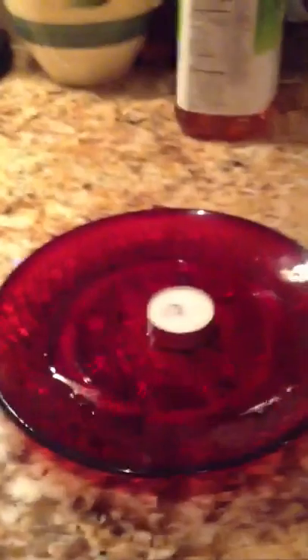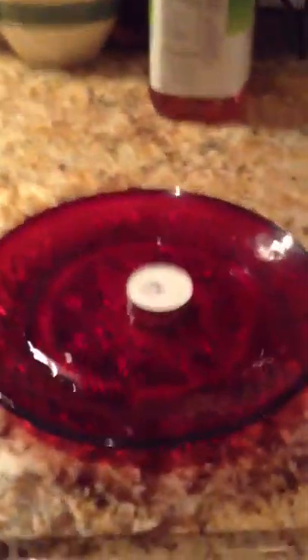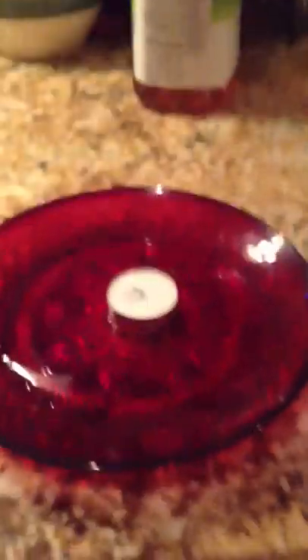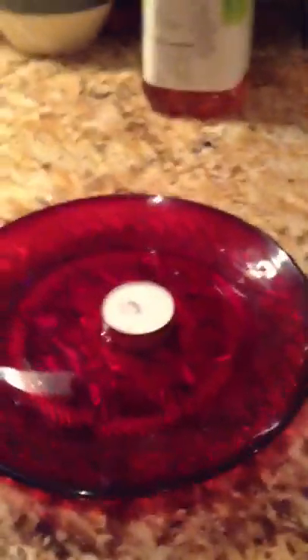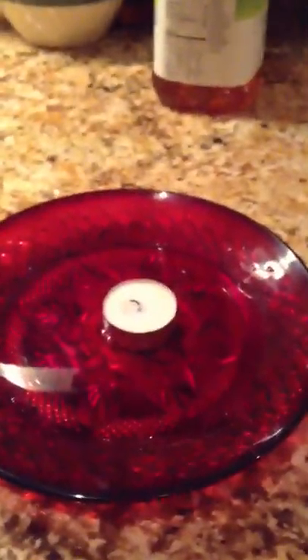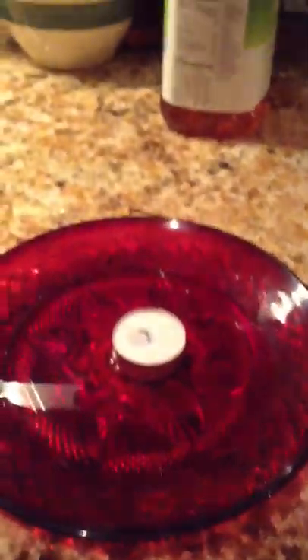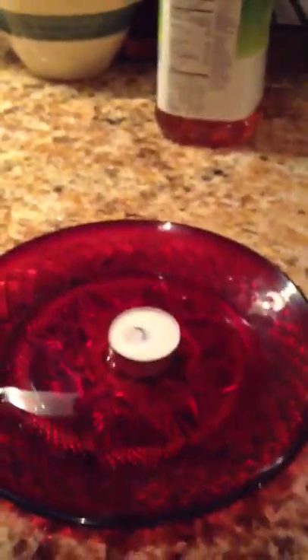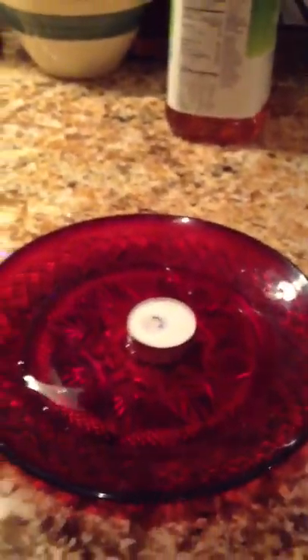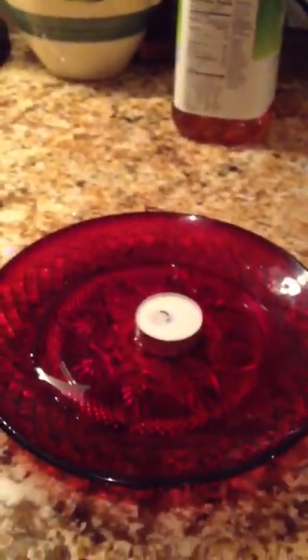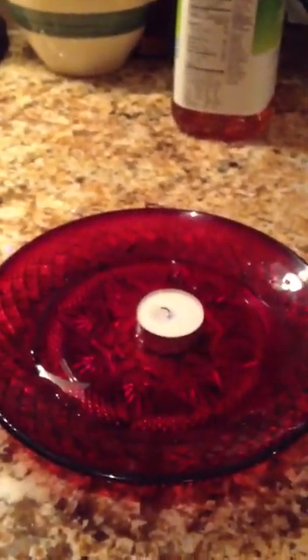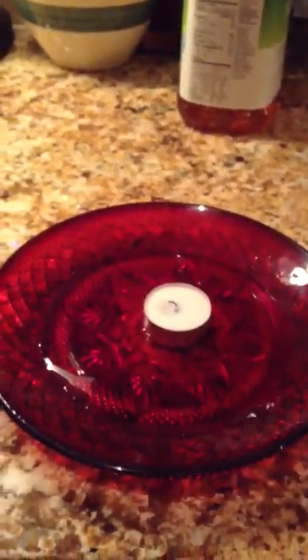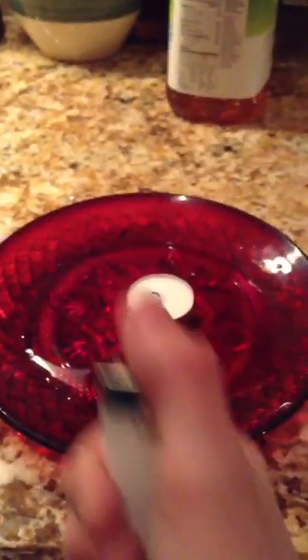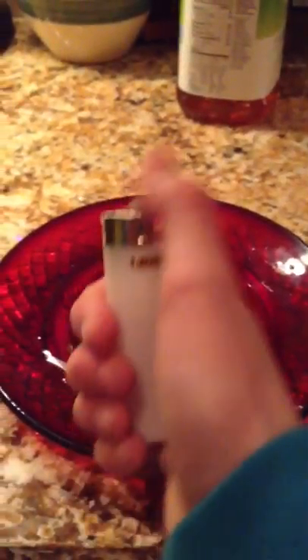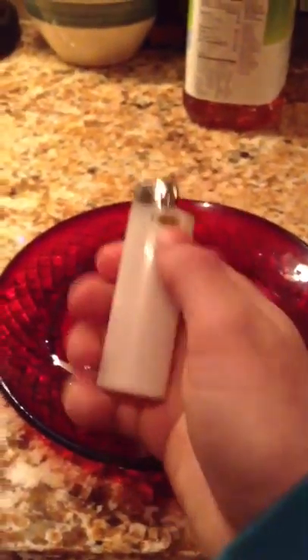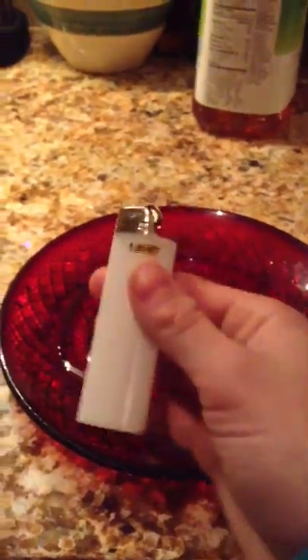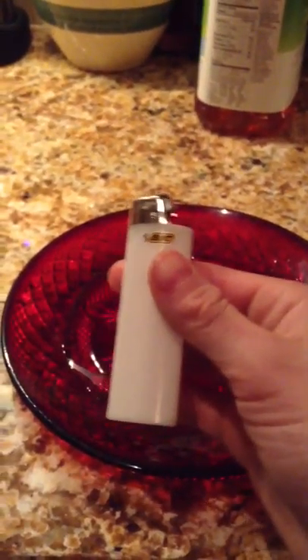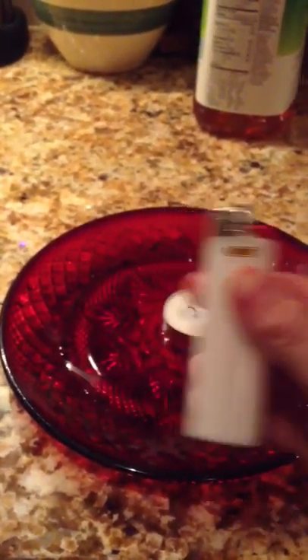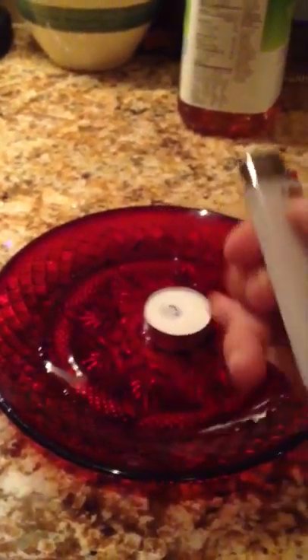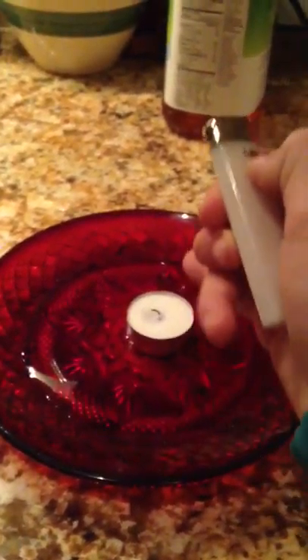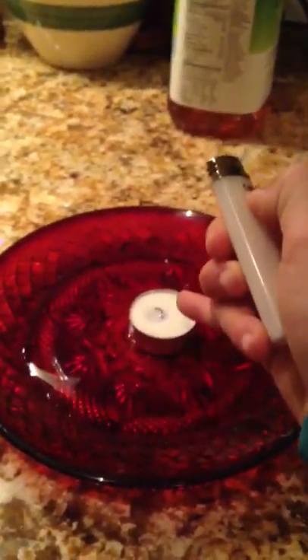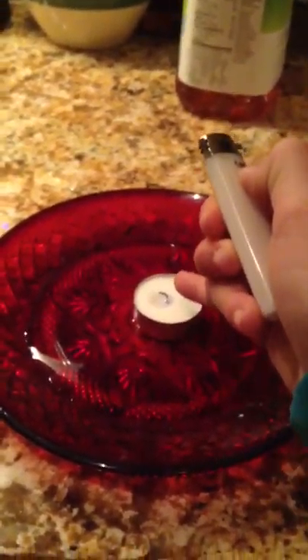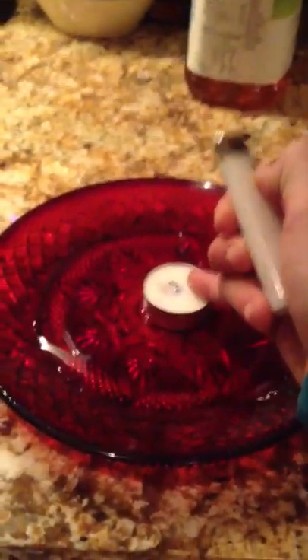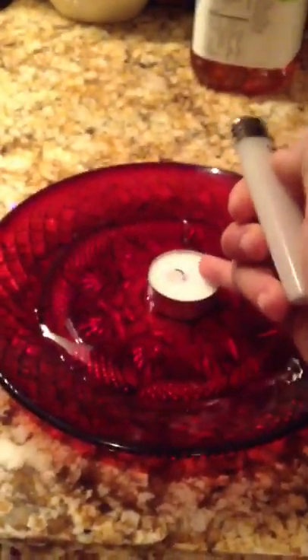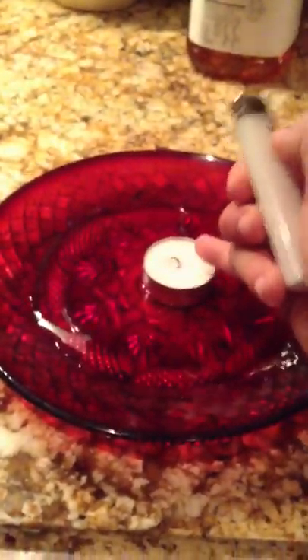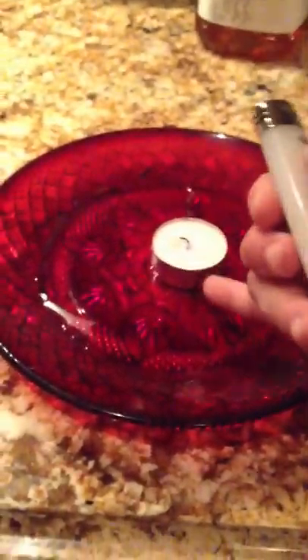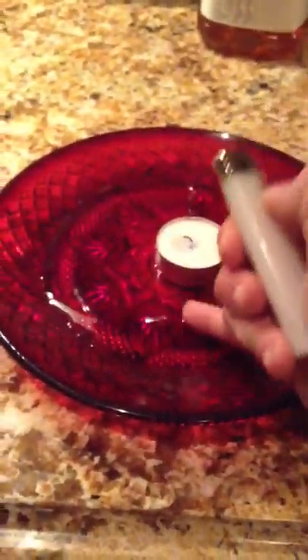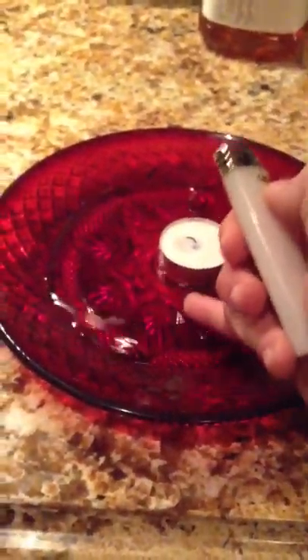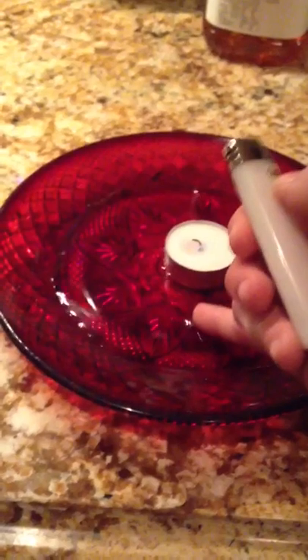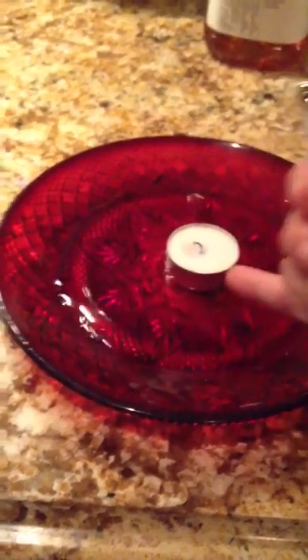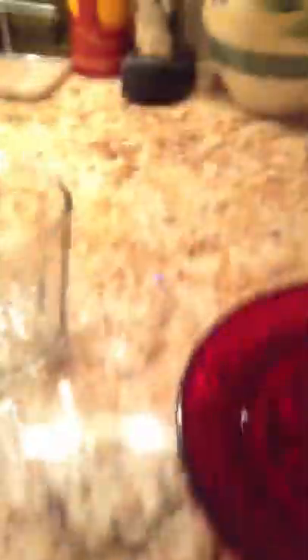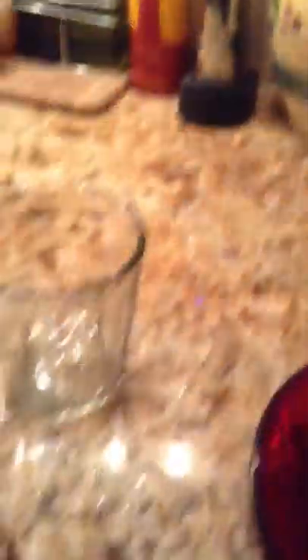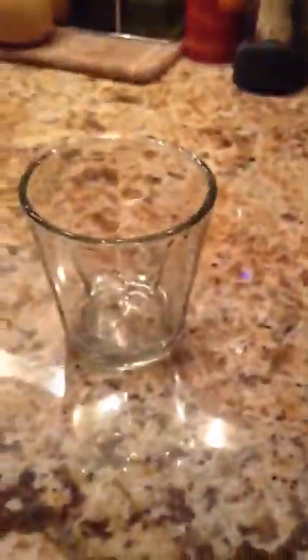Right here I'm going to create a water vacuum. What you need is a lighter, a tea light candle, some water, a plate, and a cup.